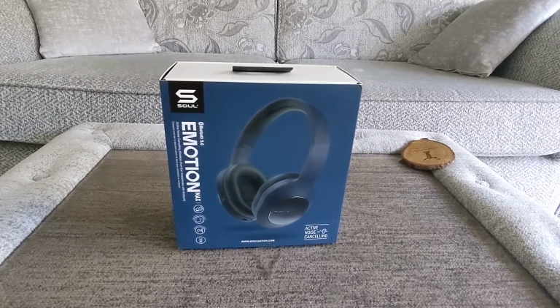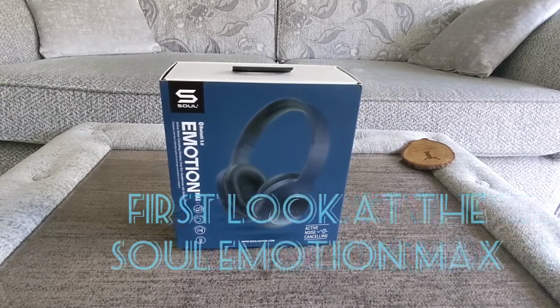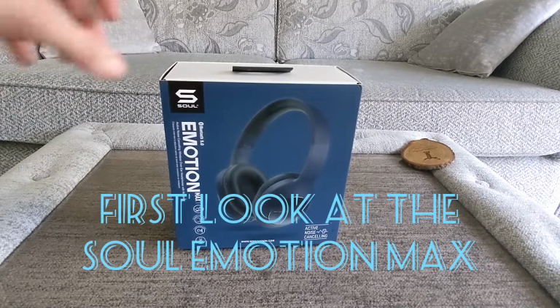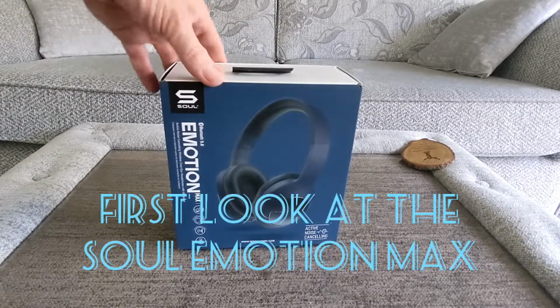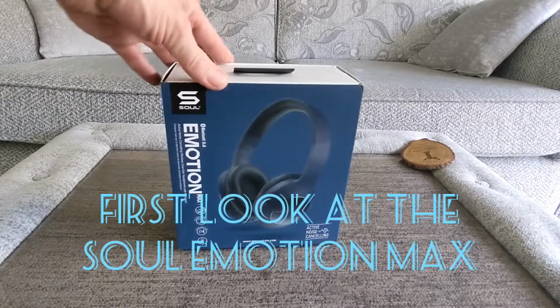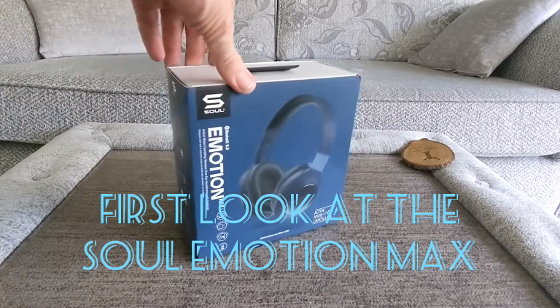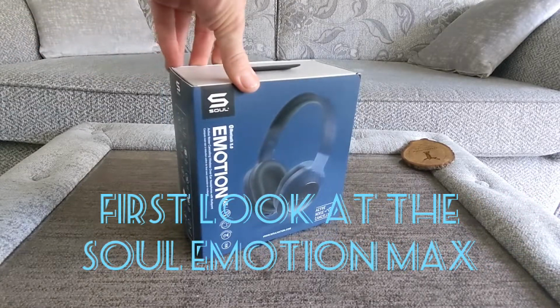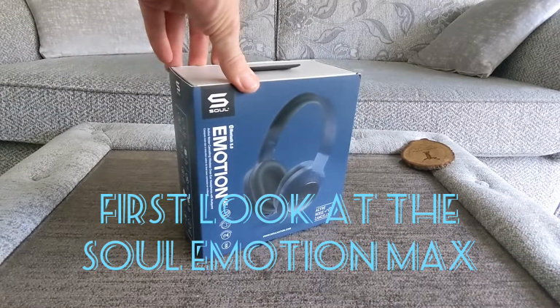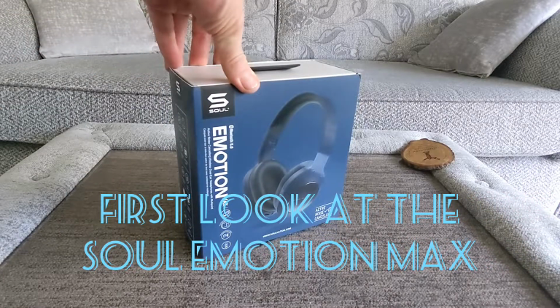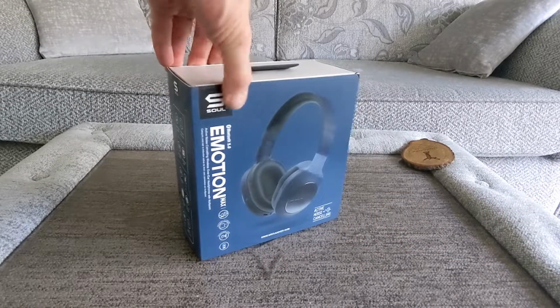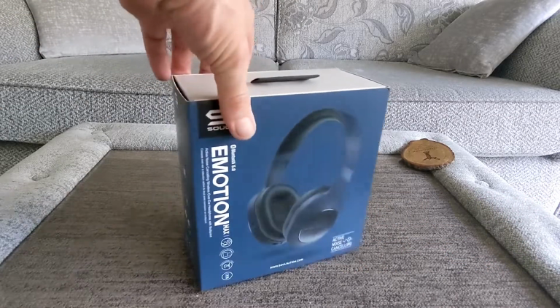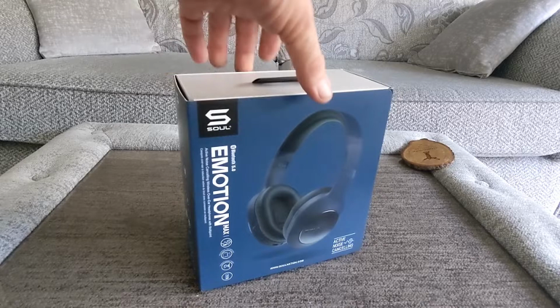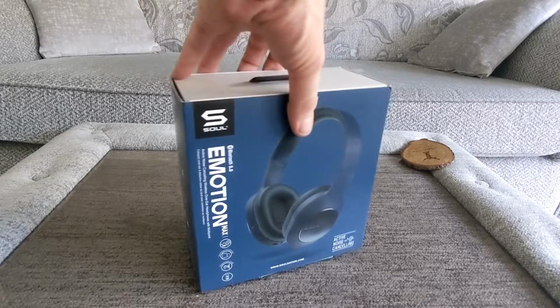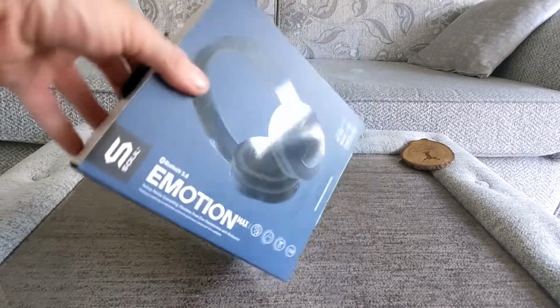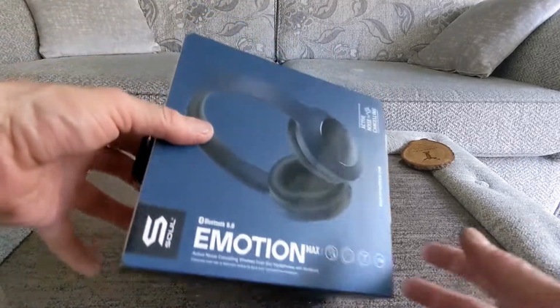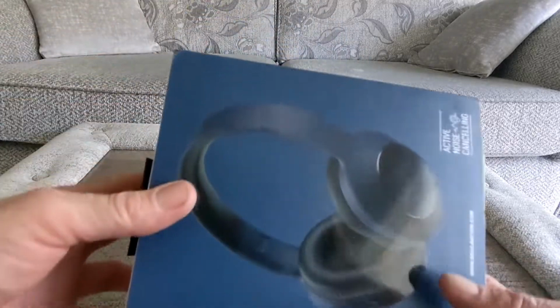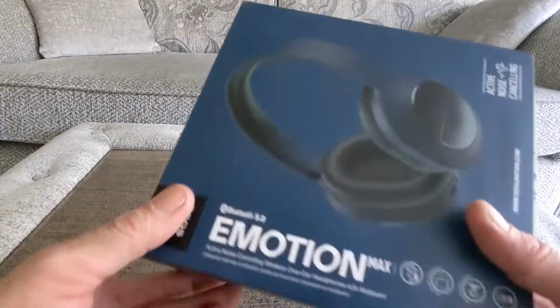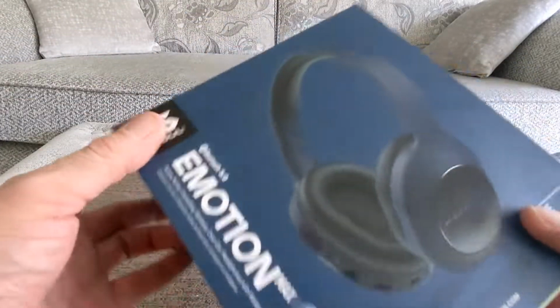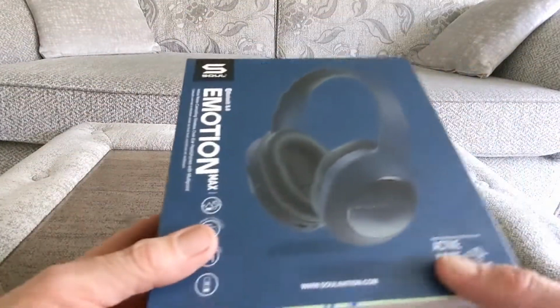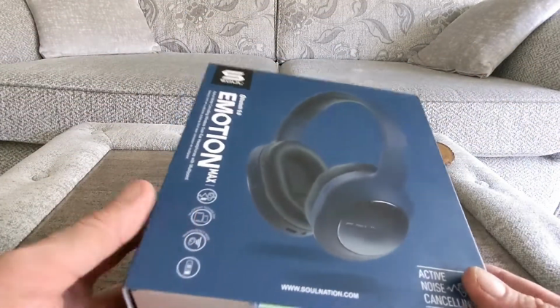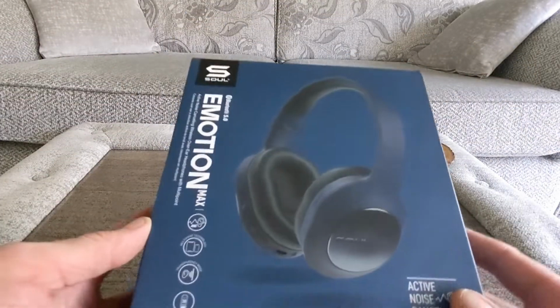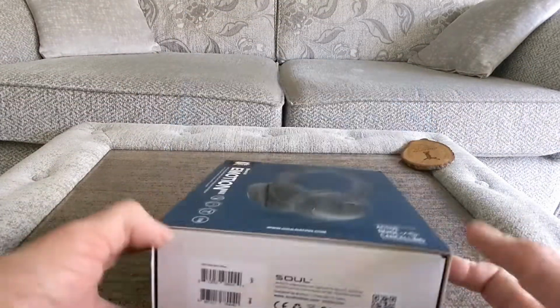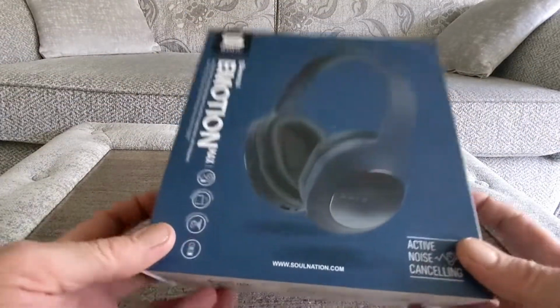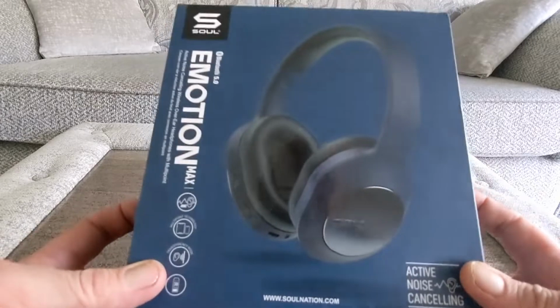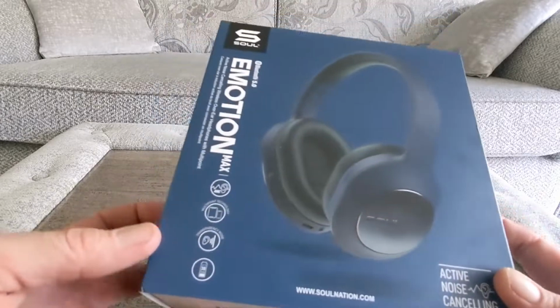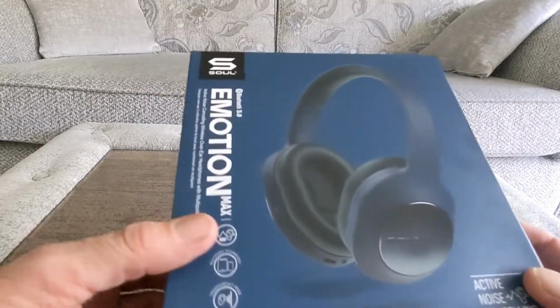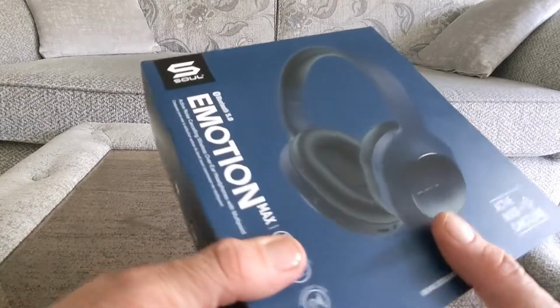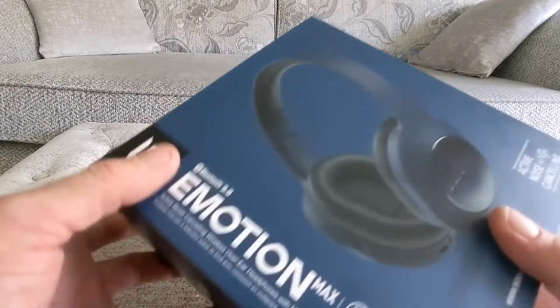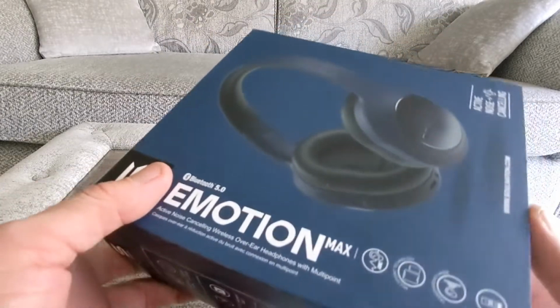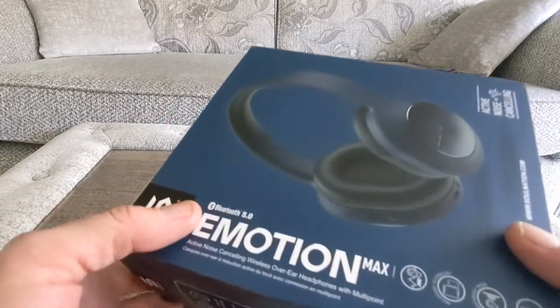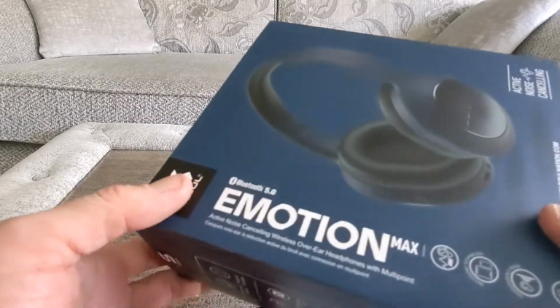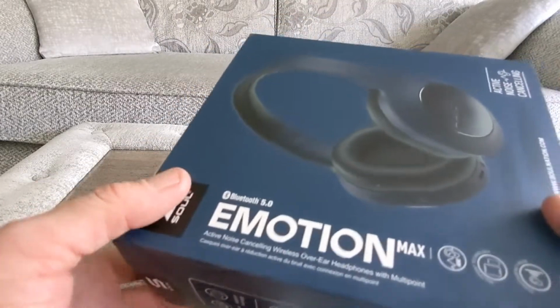Hello, Jim from Techbuzz Ireland. There's a new product in and this time we've got the Soul Emotion Max. I've been looking forward to this and I've seen the release last week on the press, which is of course up on site. I want to read some more but we'll add it on to this post on site.